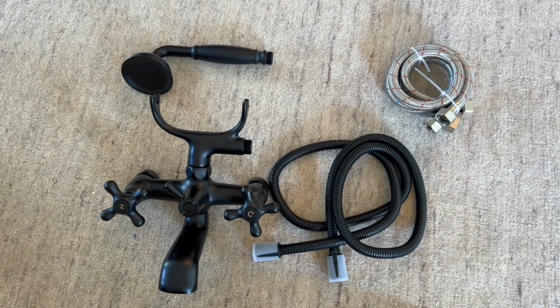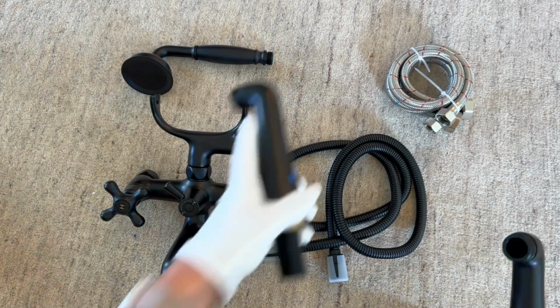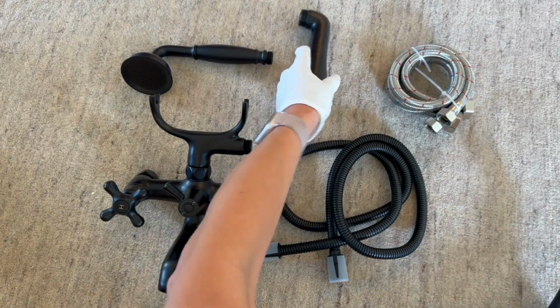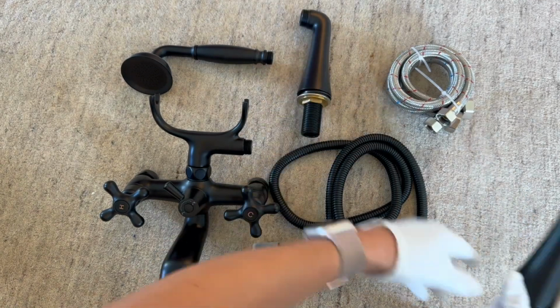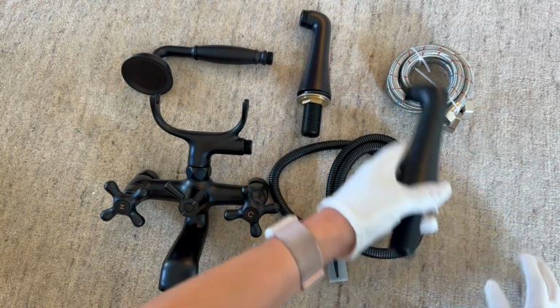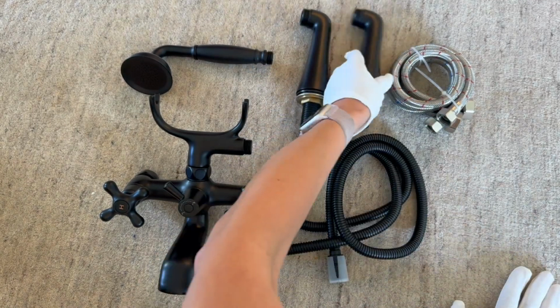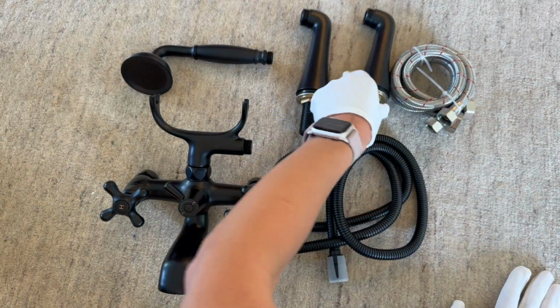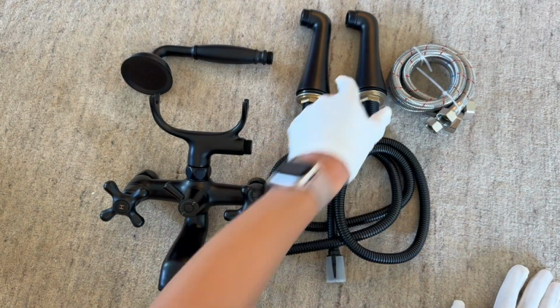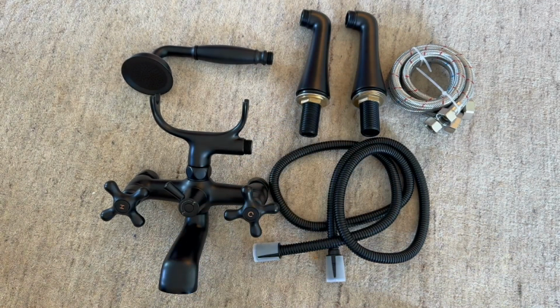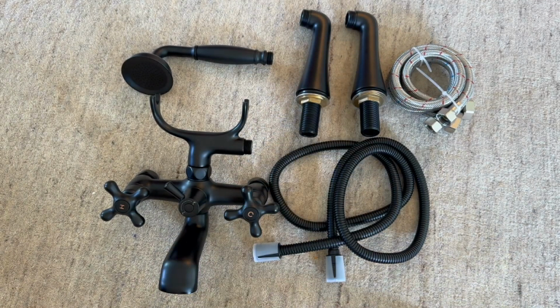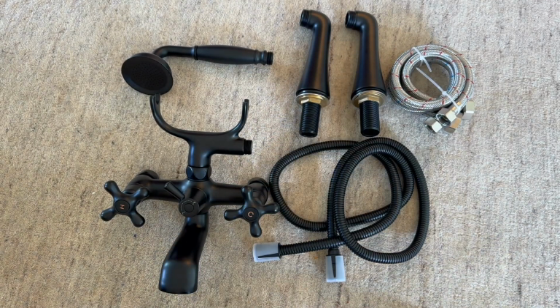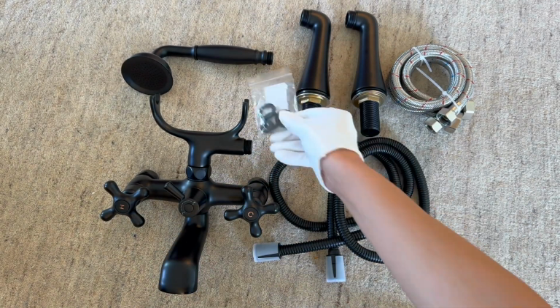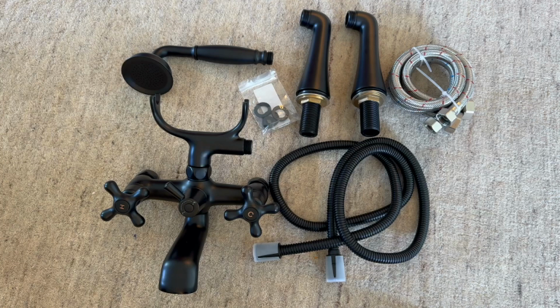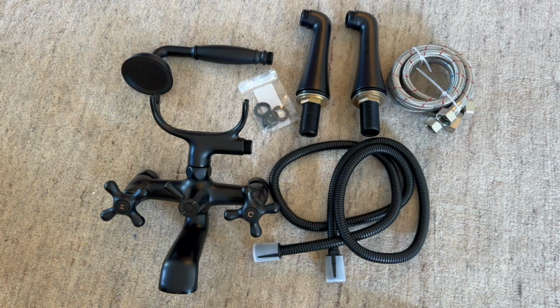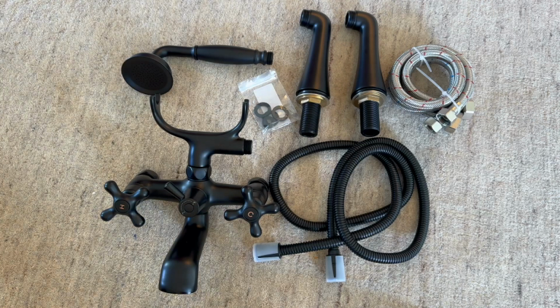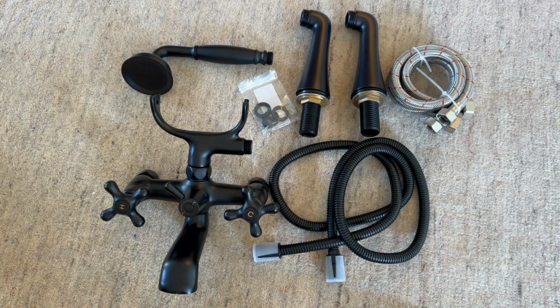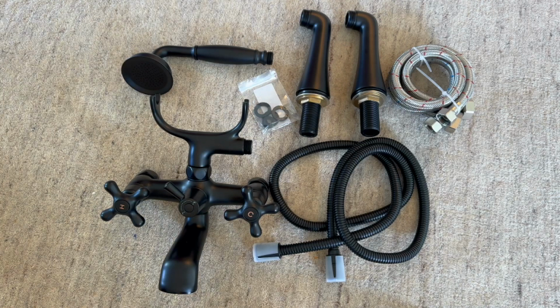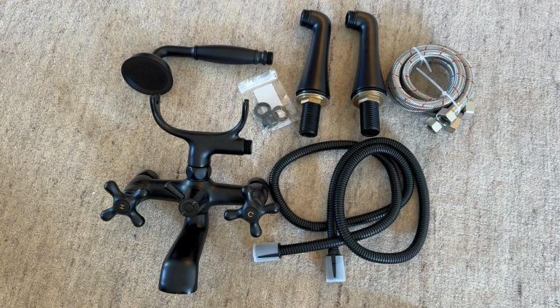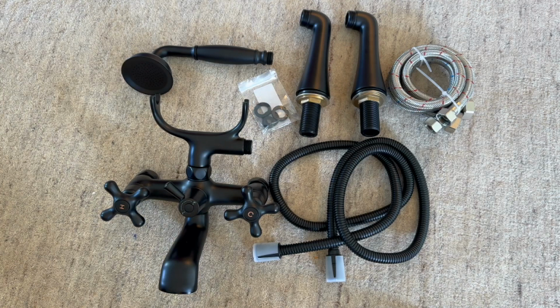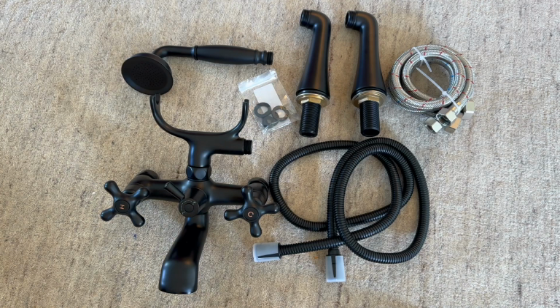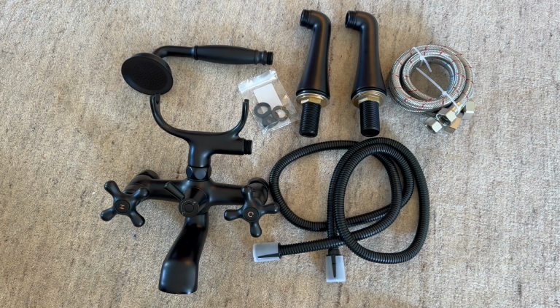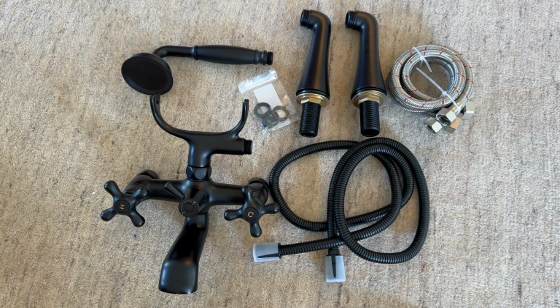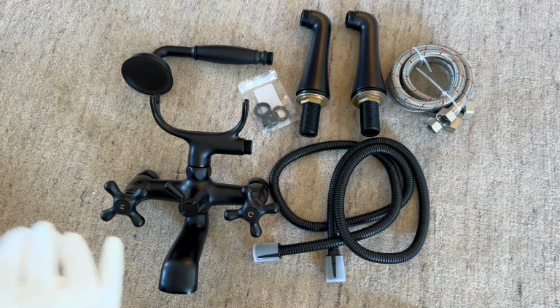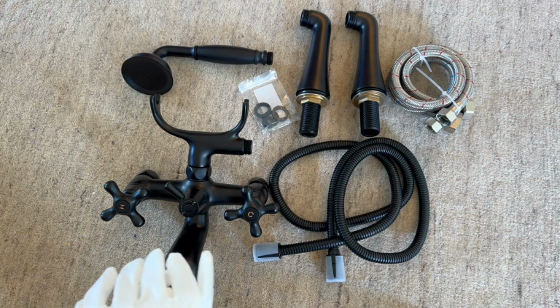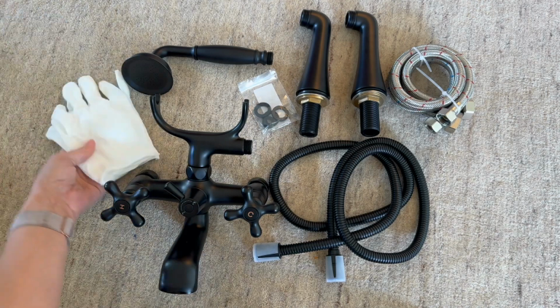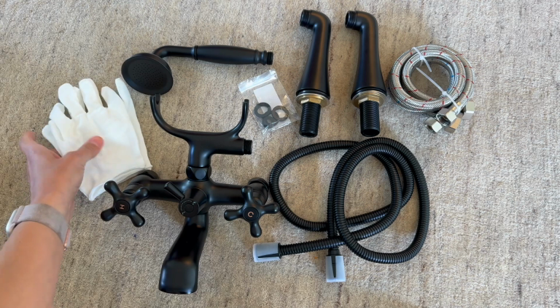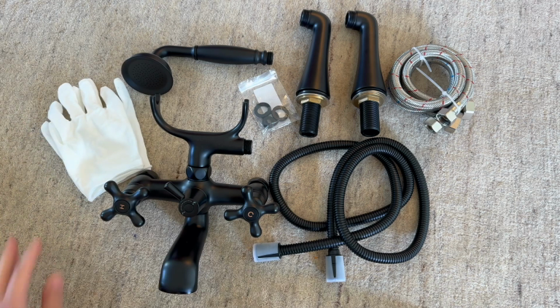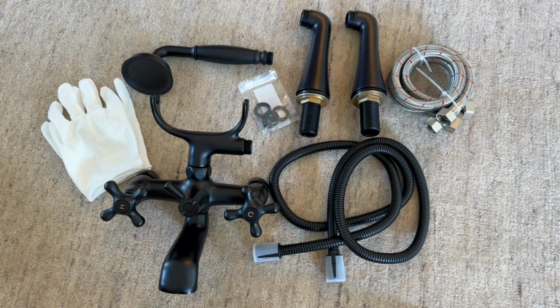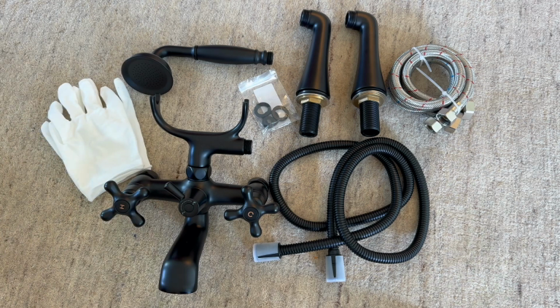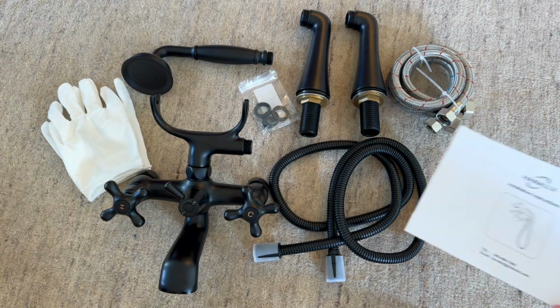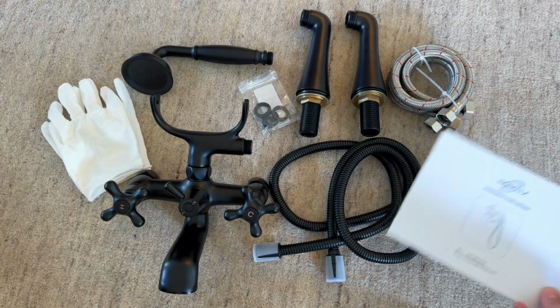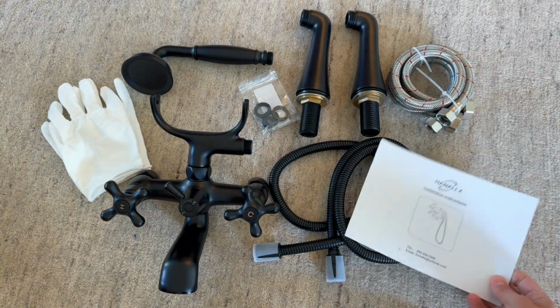So if you are looking for a faucet, this one is high quality and gorgeous. I definitely recommend that you check this one out. I am loving it and highly recommend.